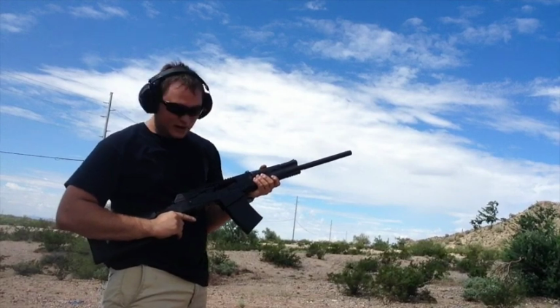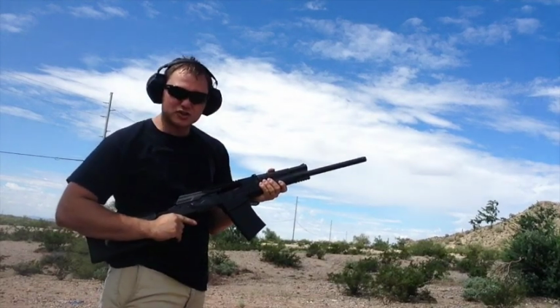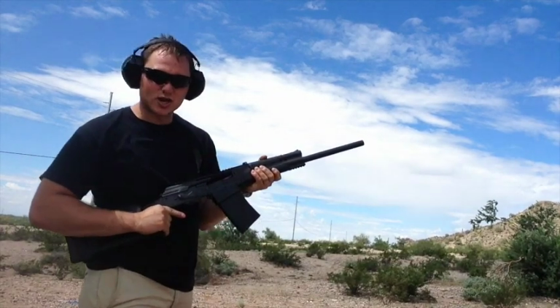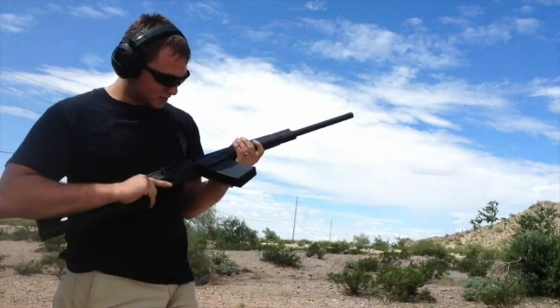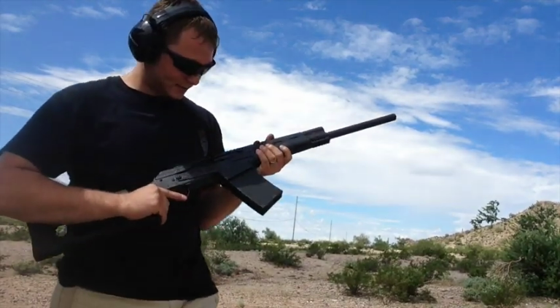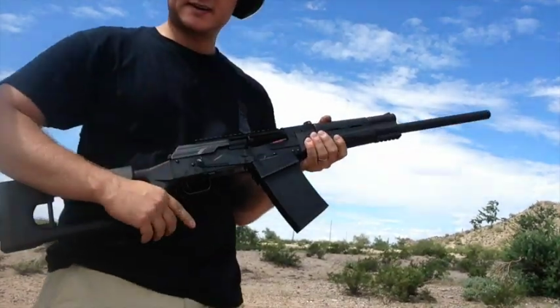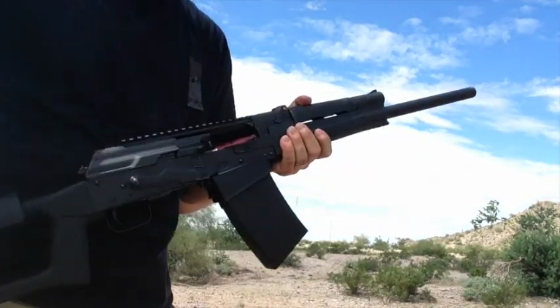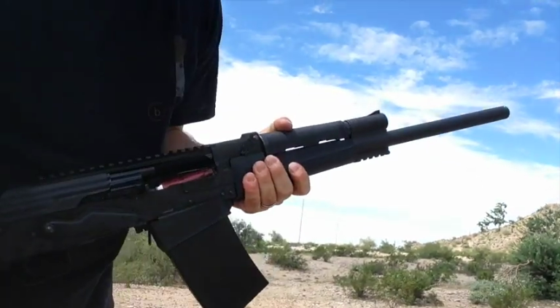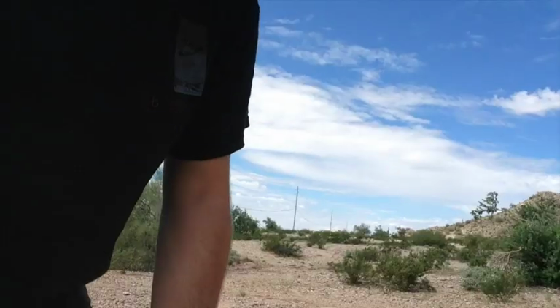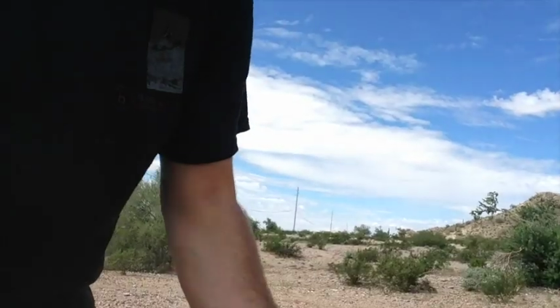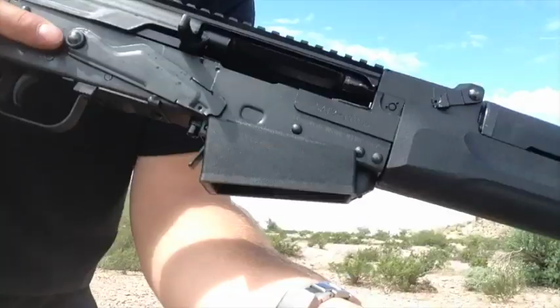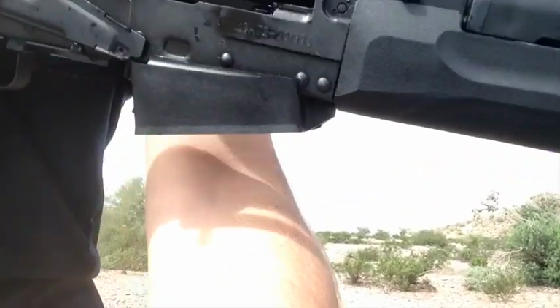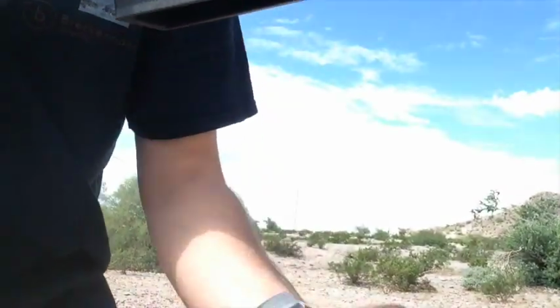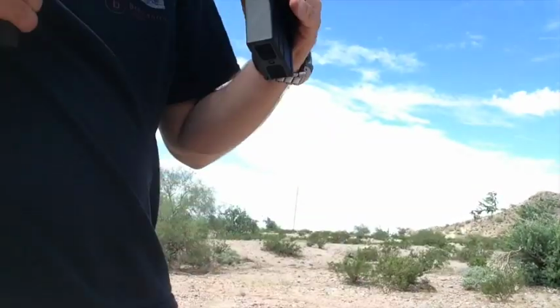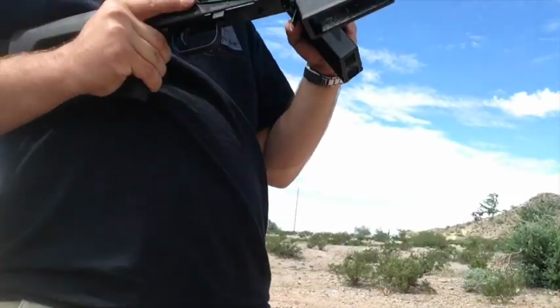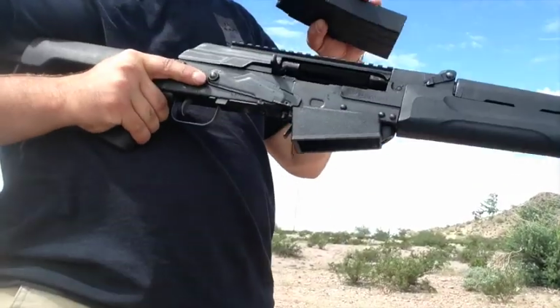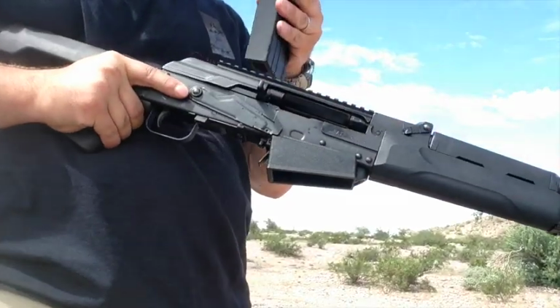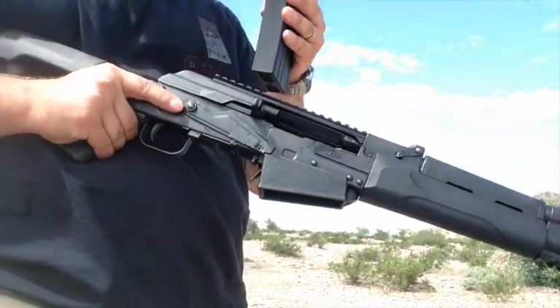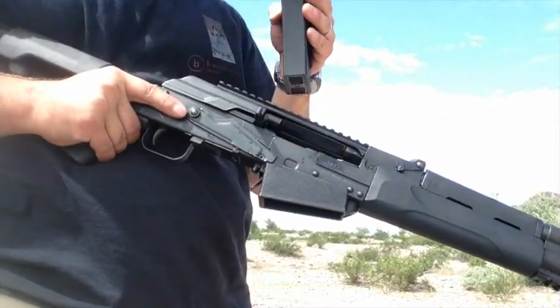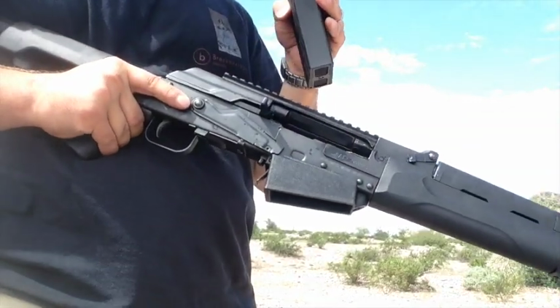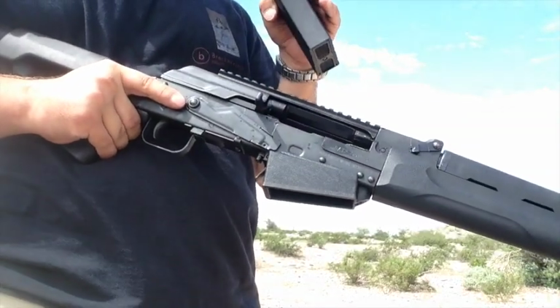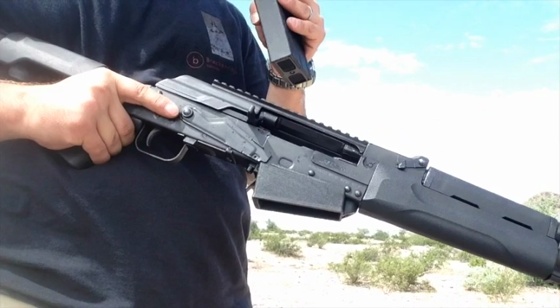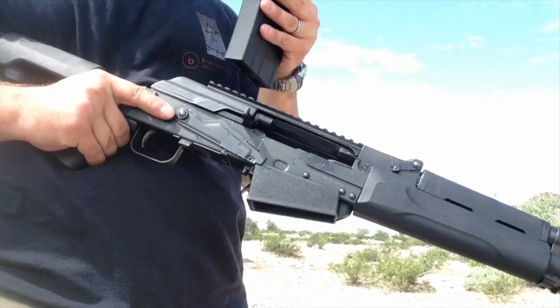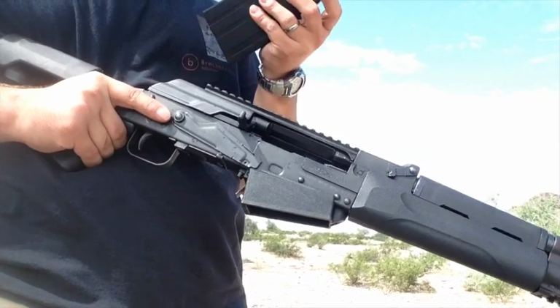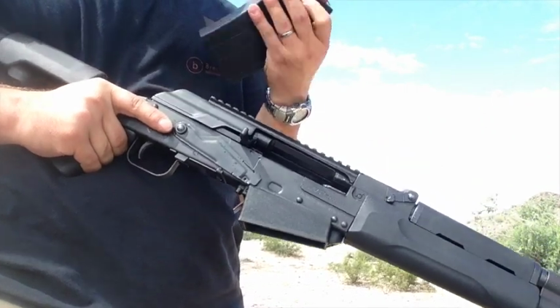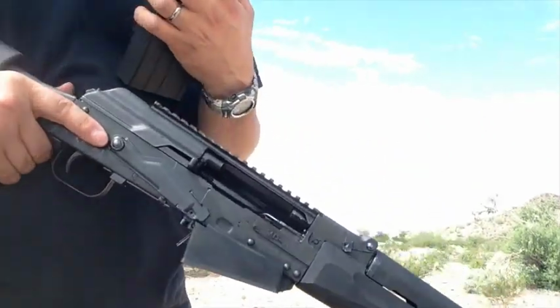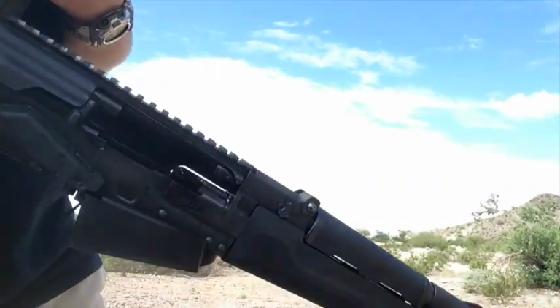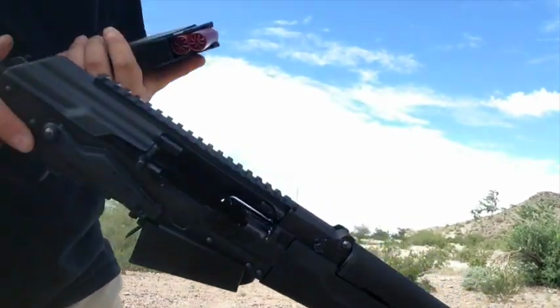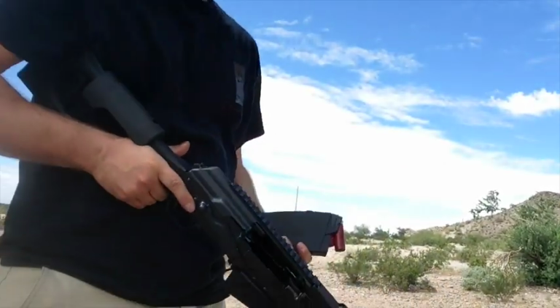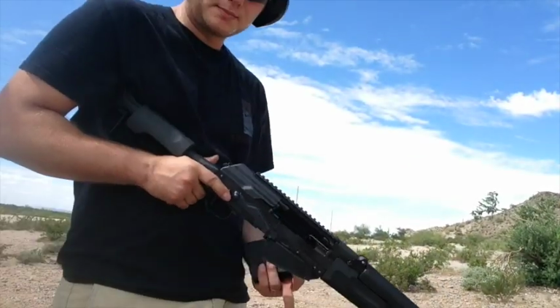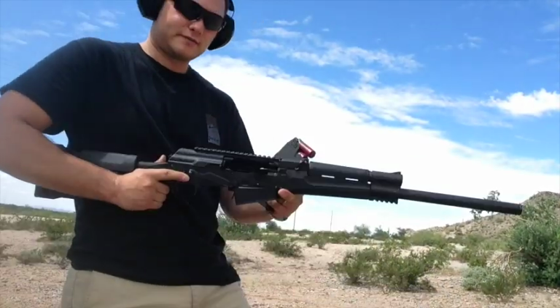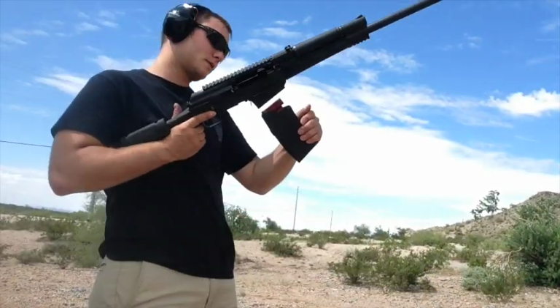A lot of failures to extract. Trying again with the Federal 1-1/8 oz target loads — typical stuff from Walmart.